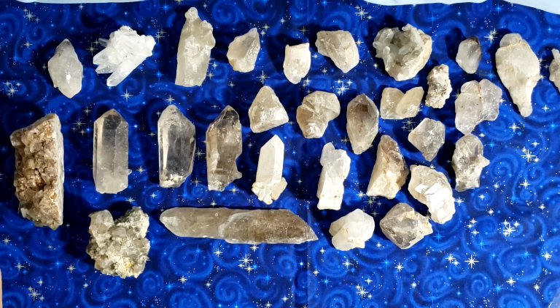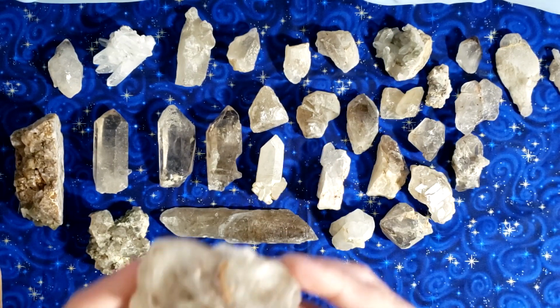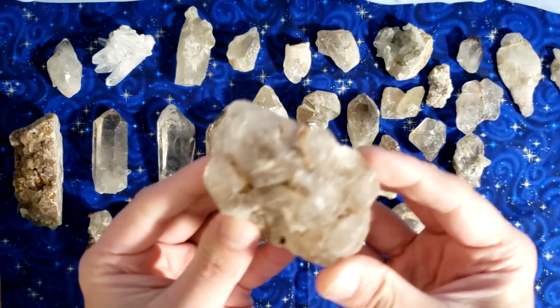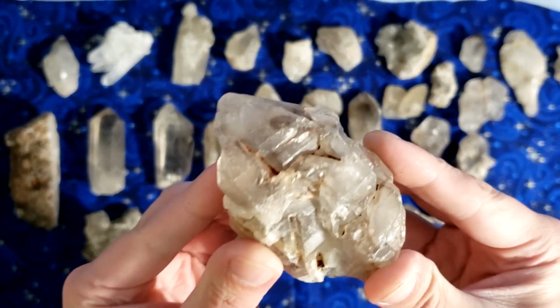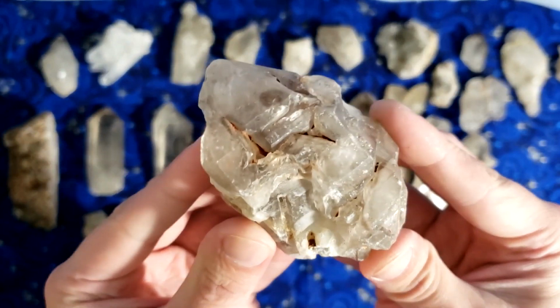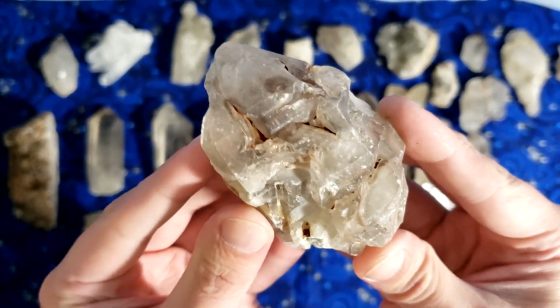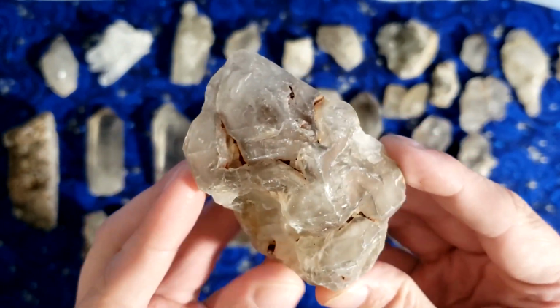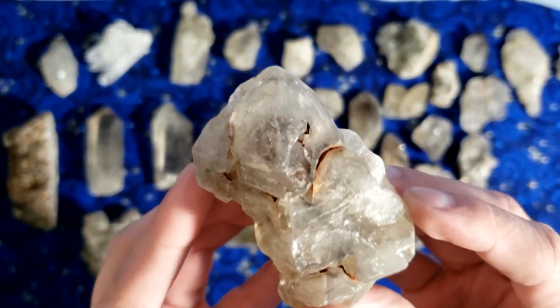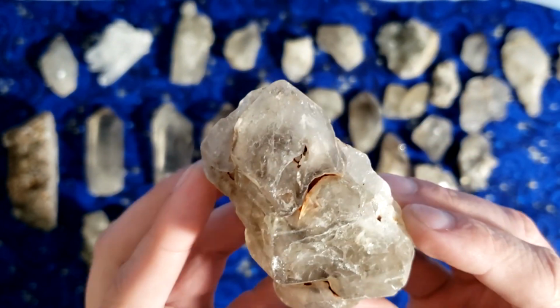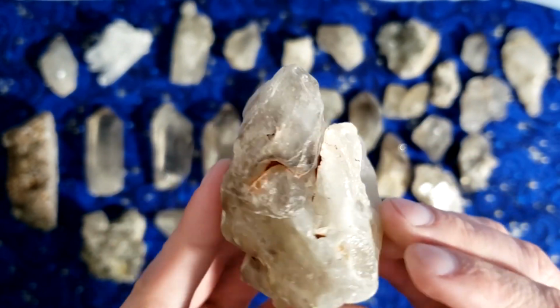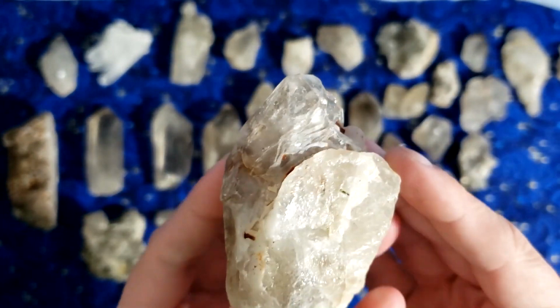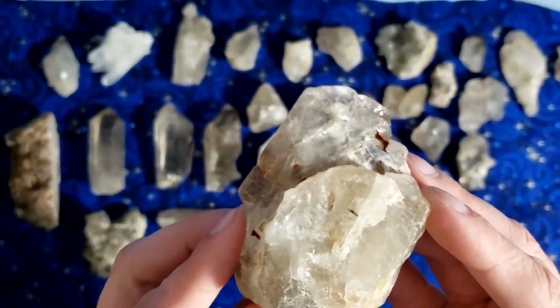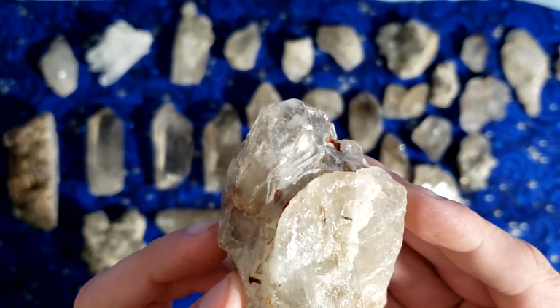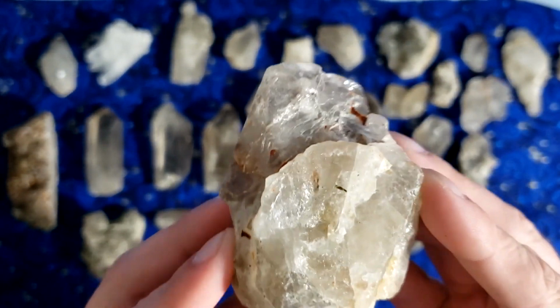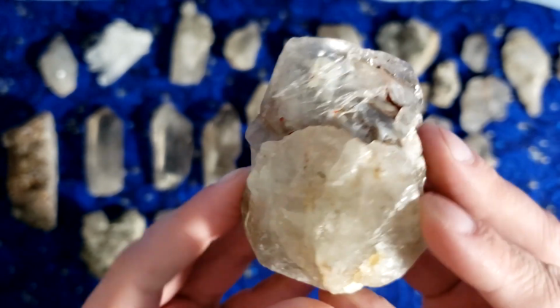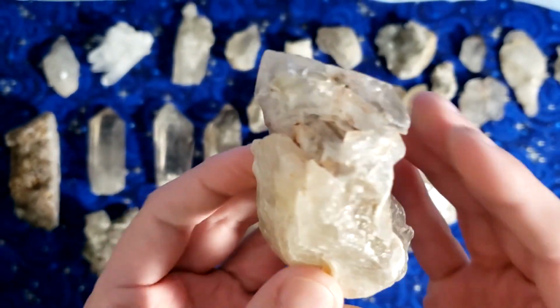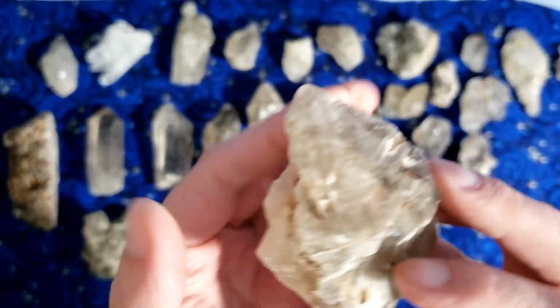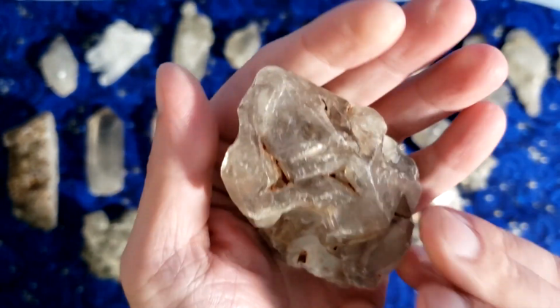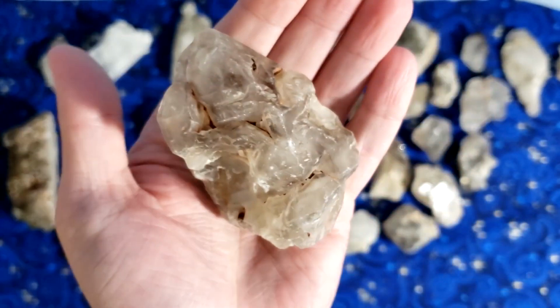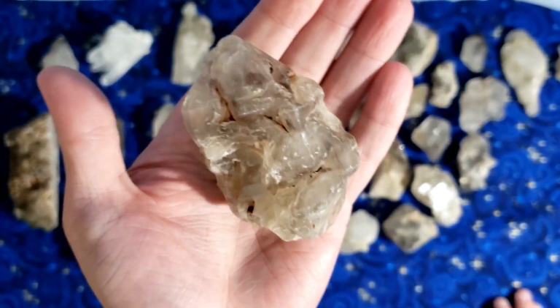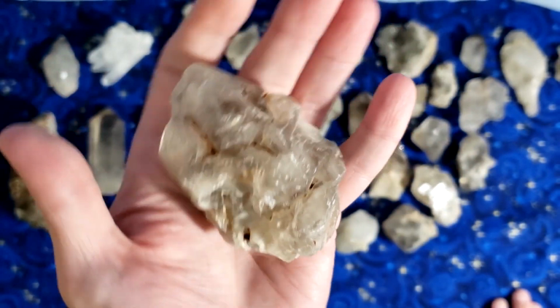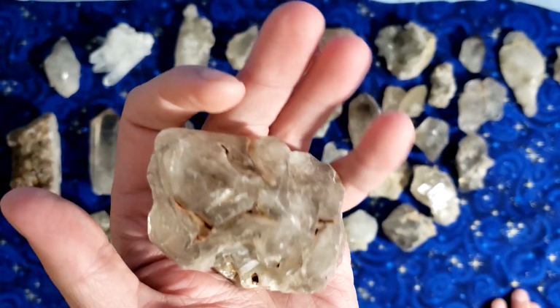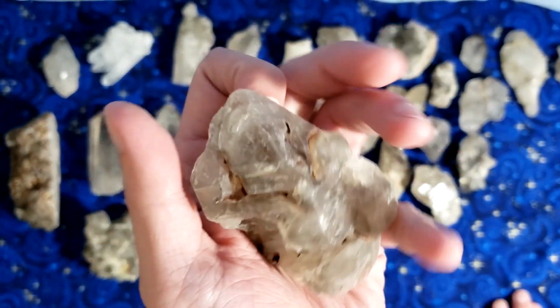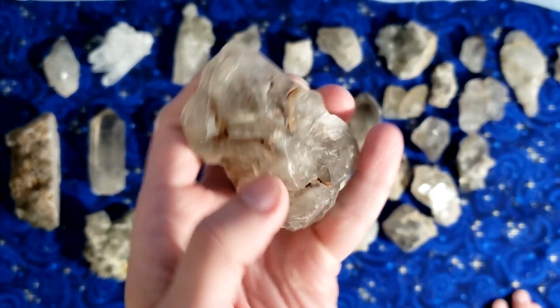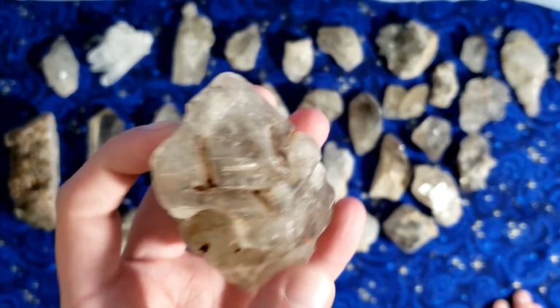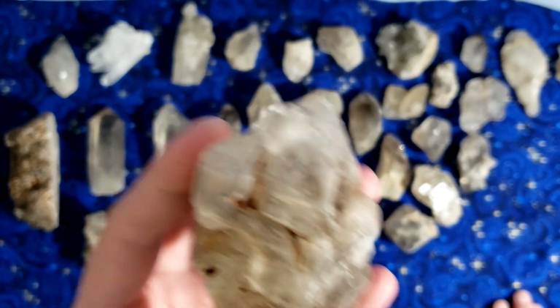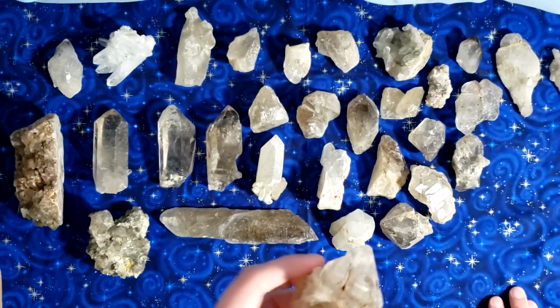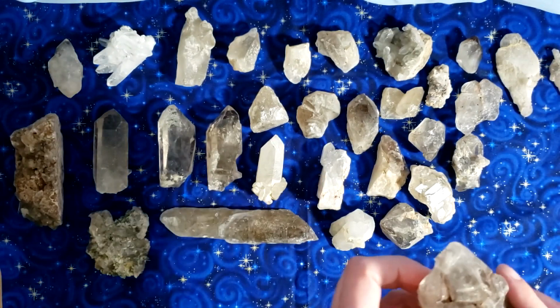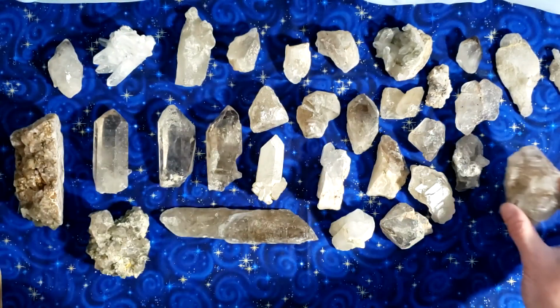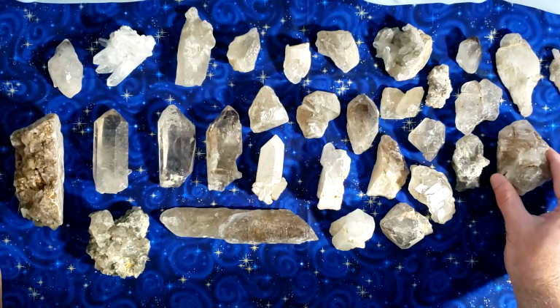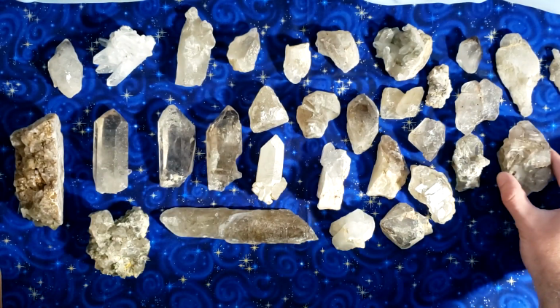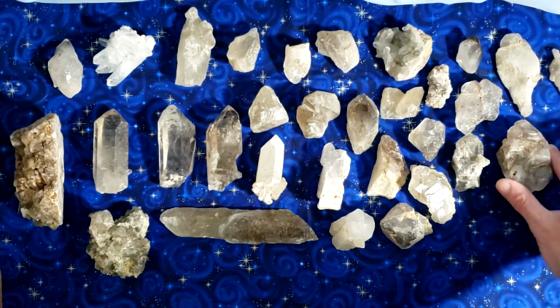I'm probably going to be offering these up in my shop for very cheap, because the more people that have elestial crystals the better the world will be. Oh, look at this one — it's gorgeous. Do we ever know why we're drawn to a particular crystal? We just are. And that one is calling my name.